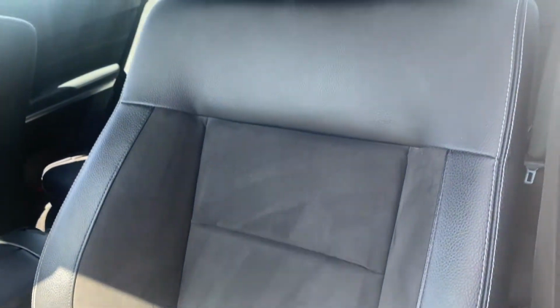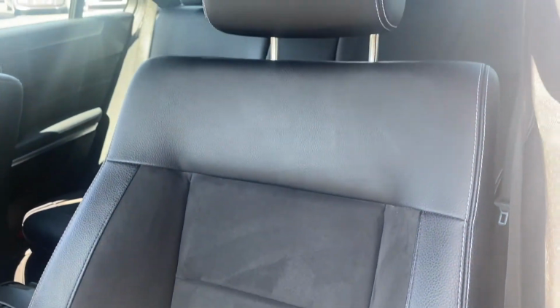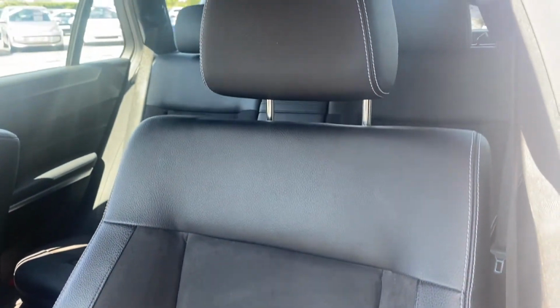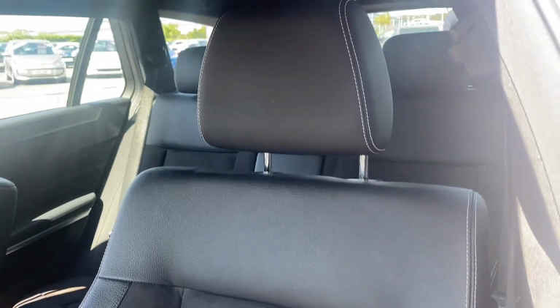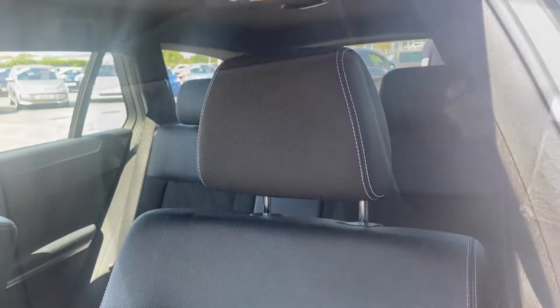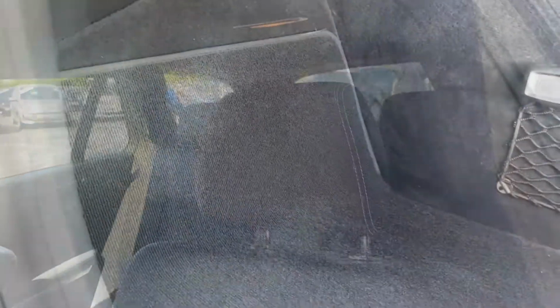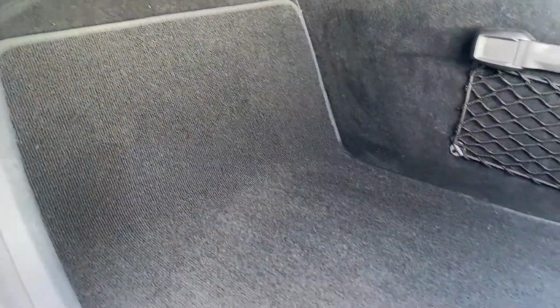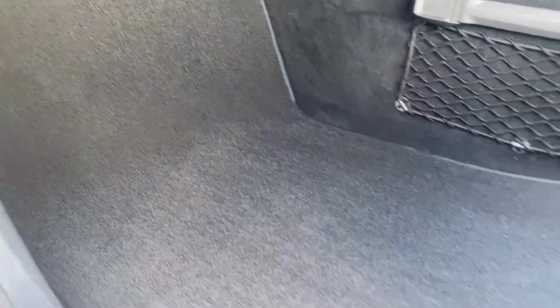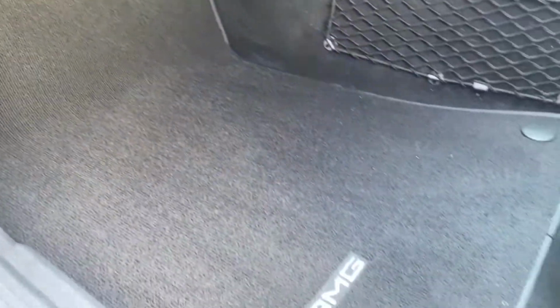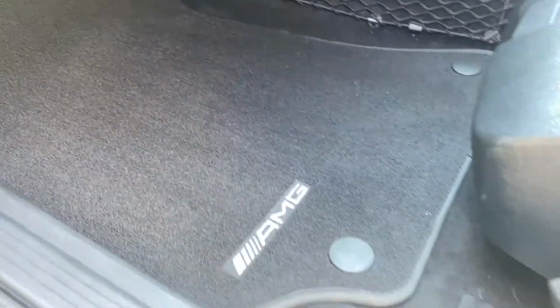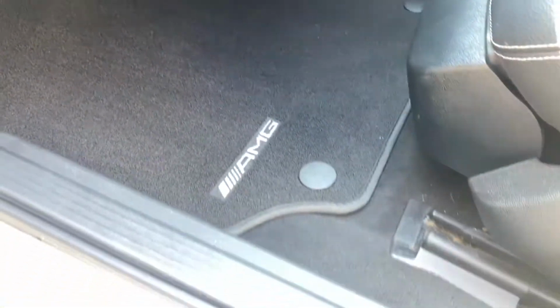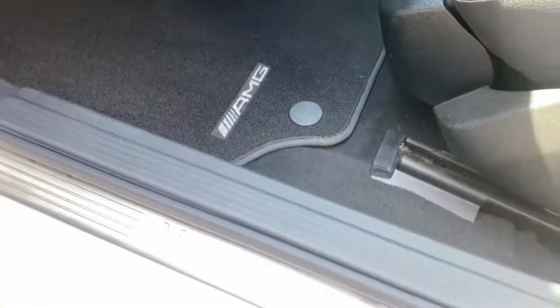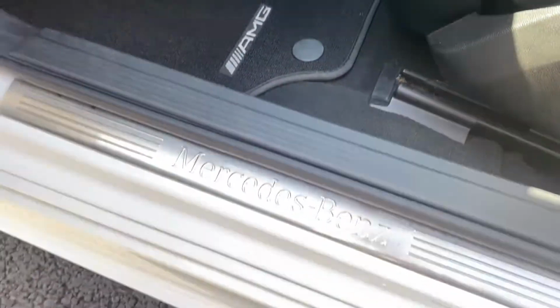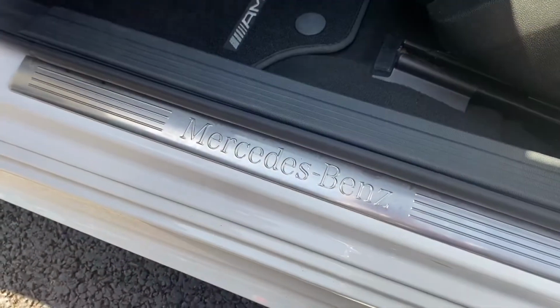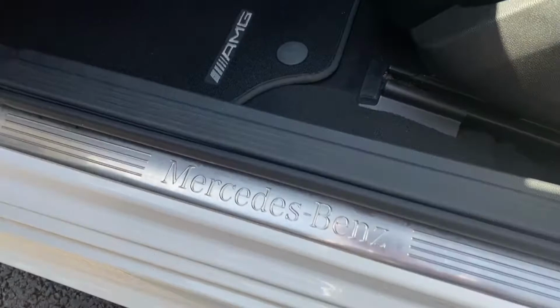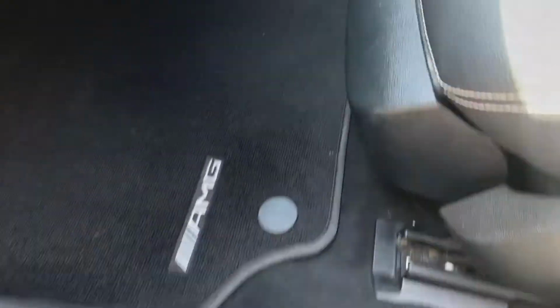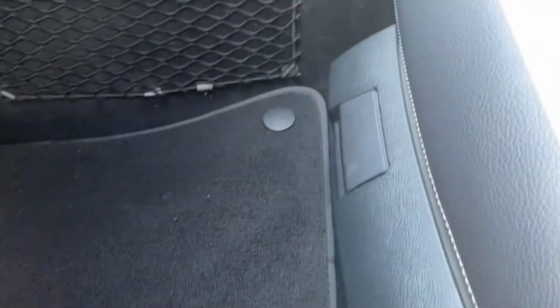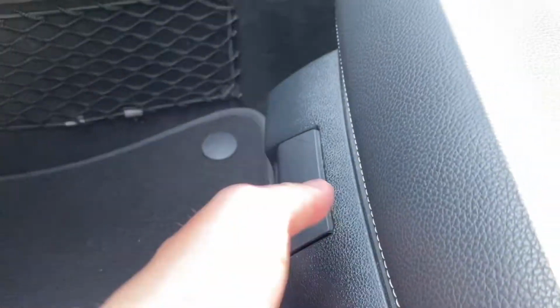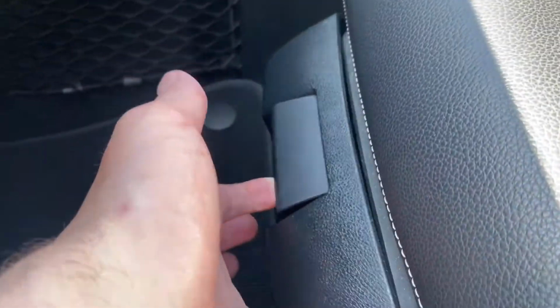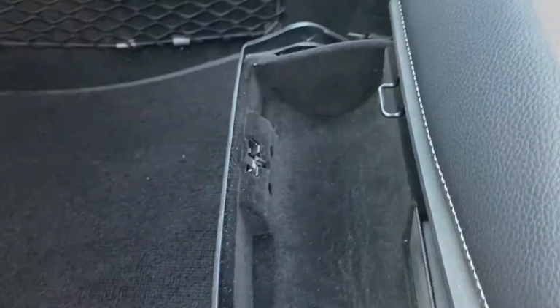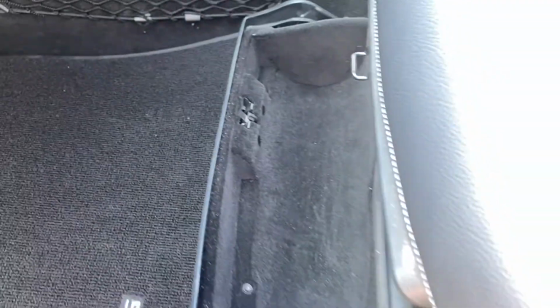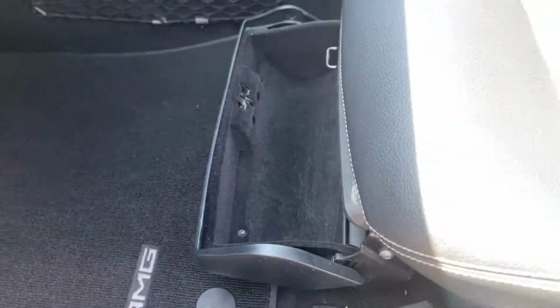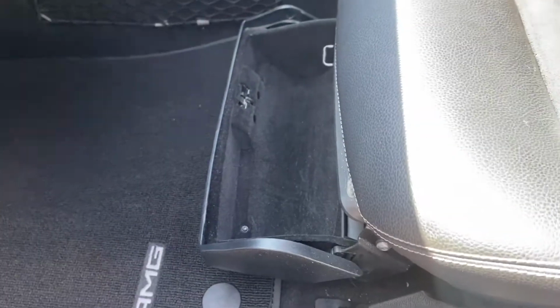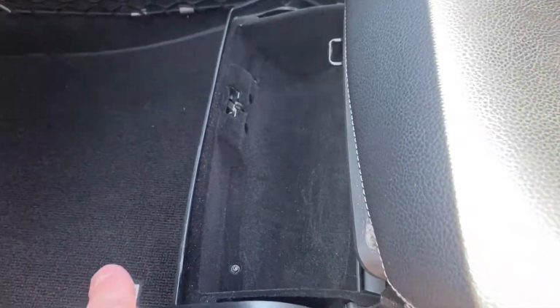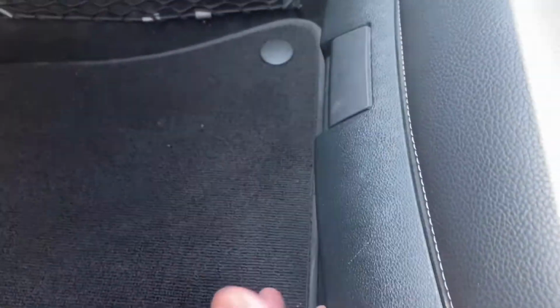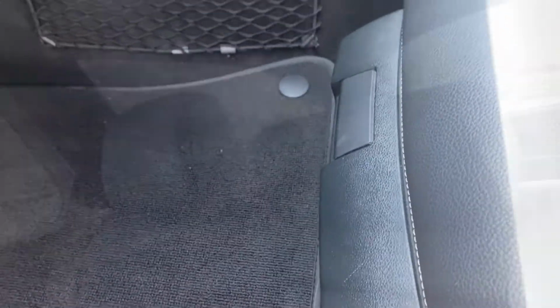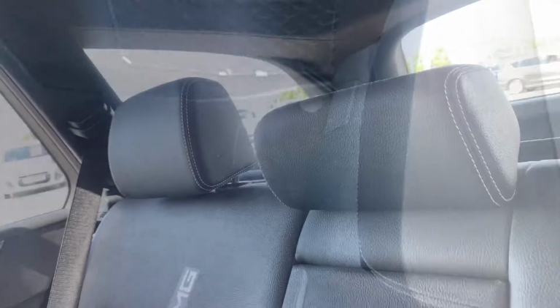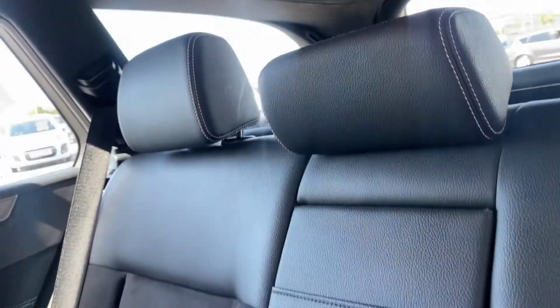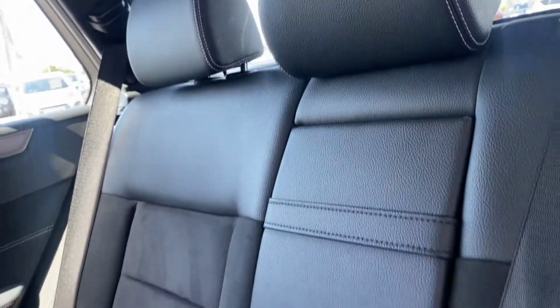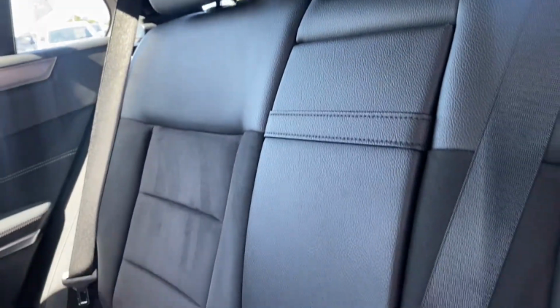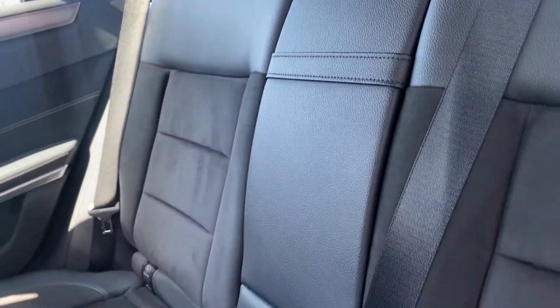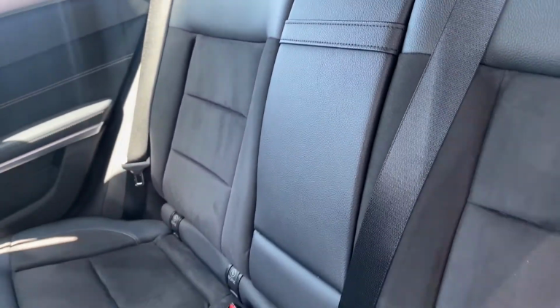Moving inside, the seats look very, very good, especially for this car's age. The carpet's nice and clean, as well as the scuff plate. You do have a little bit of storage underneath both the passenger and driver's seat, looking great and nice and clean.